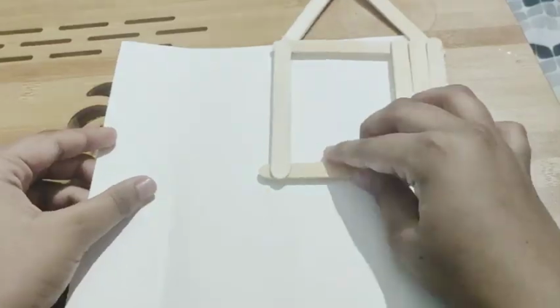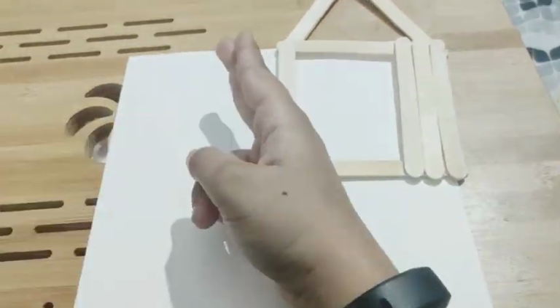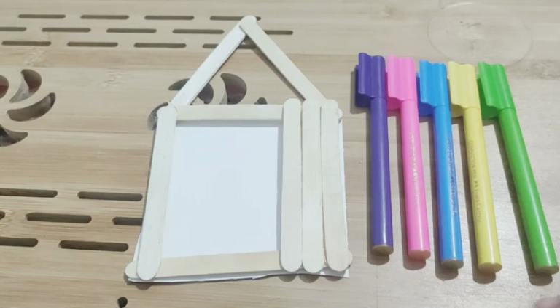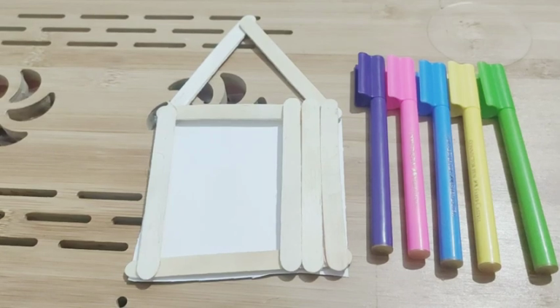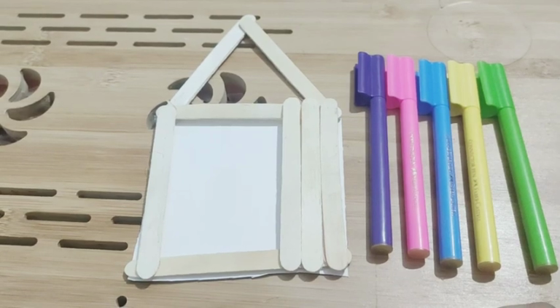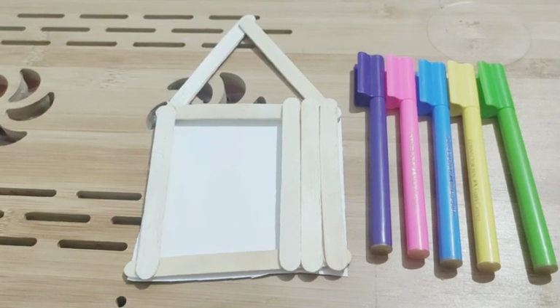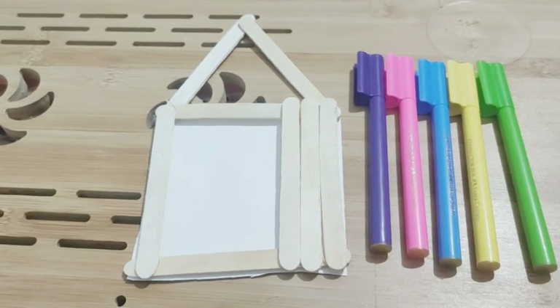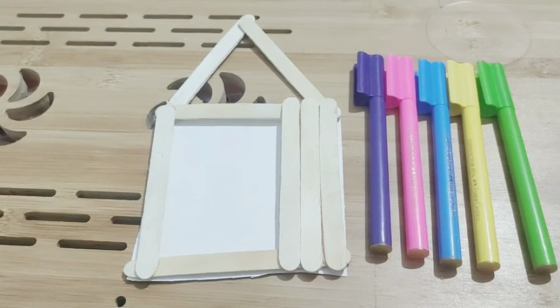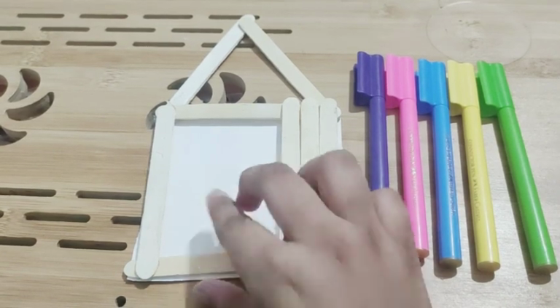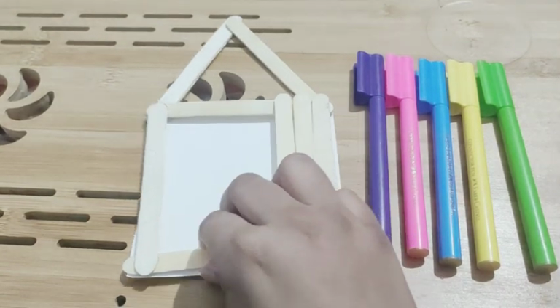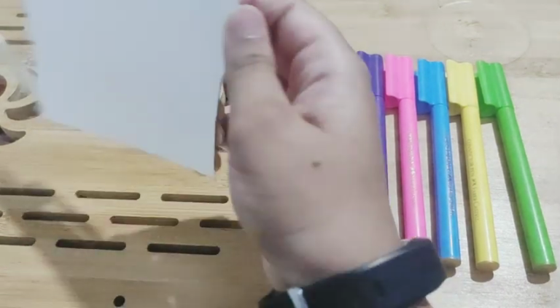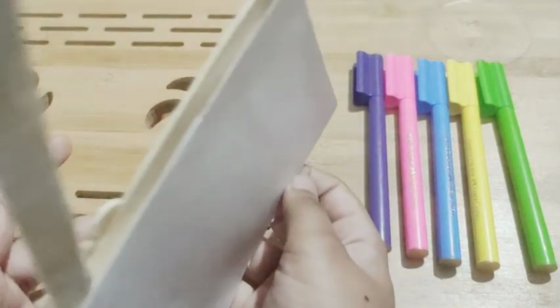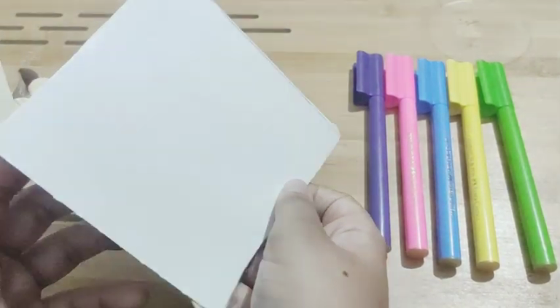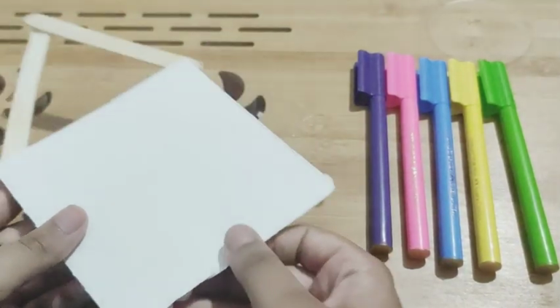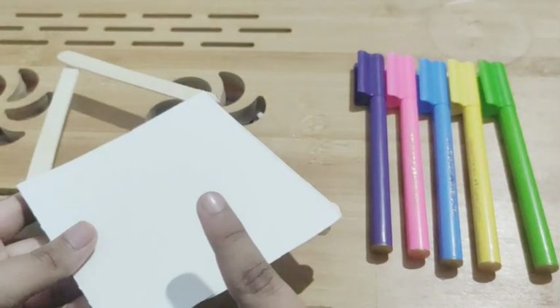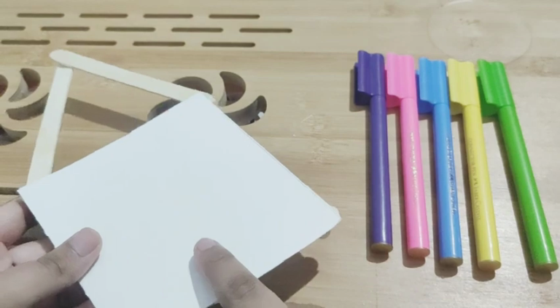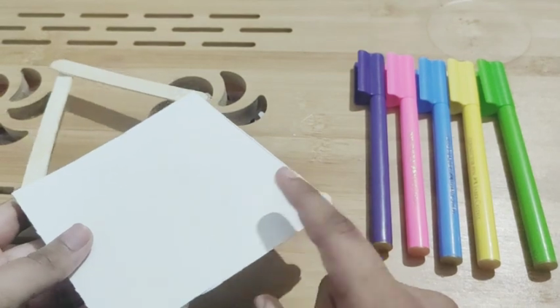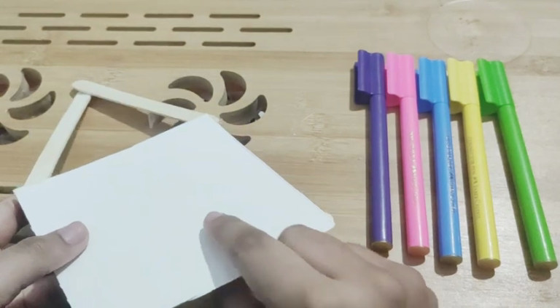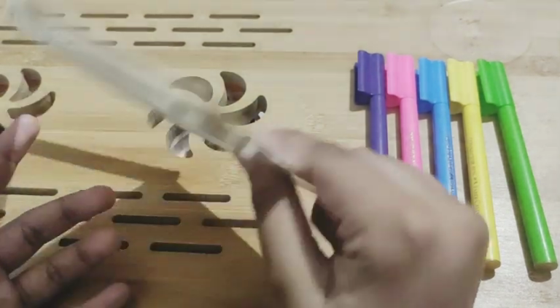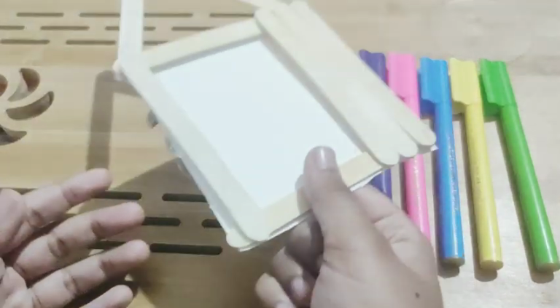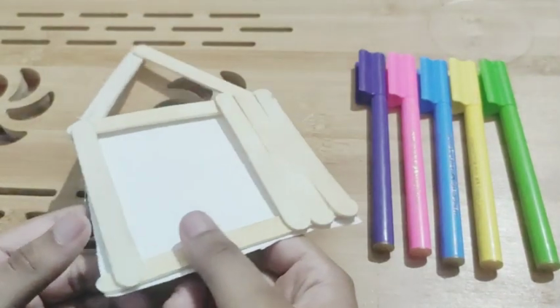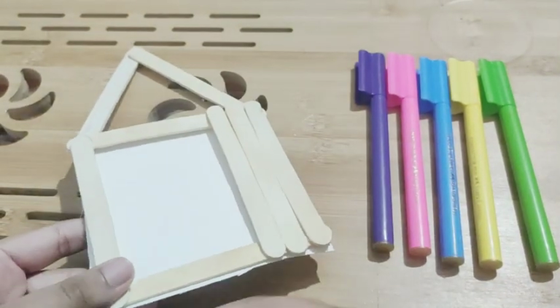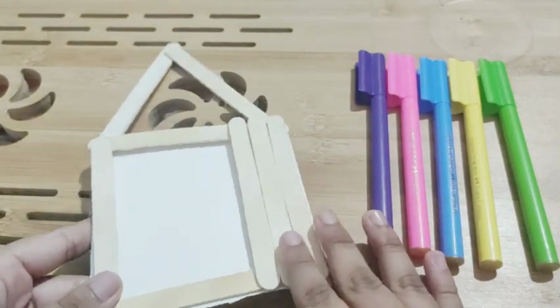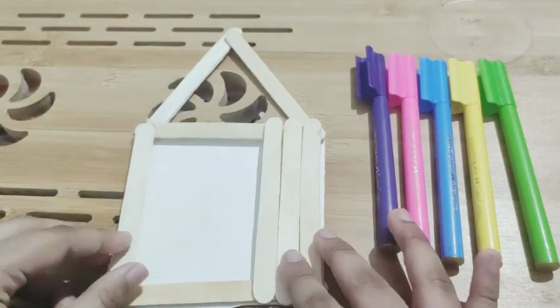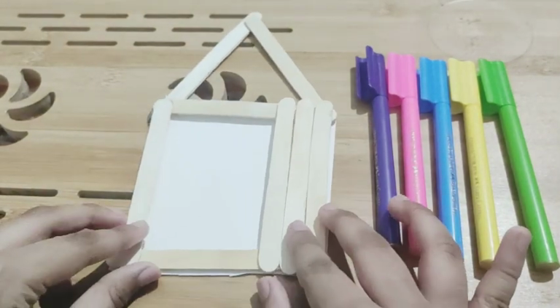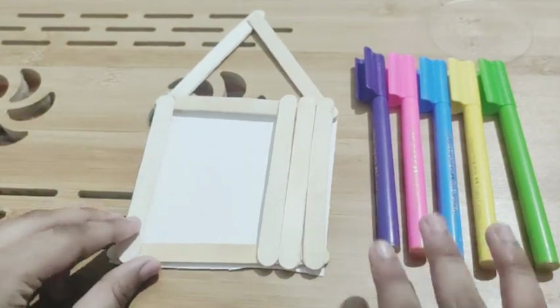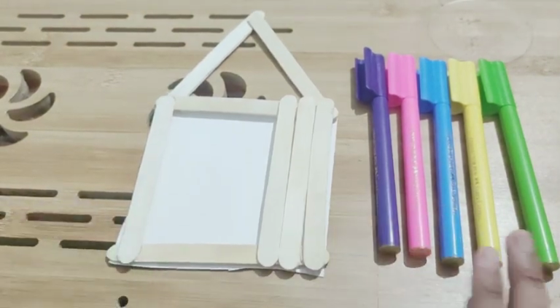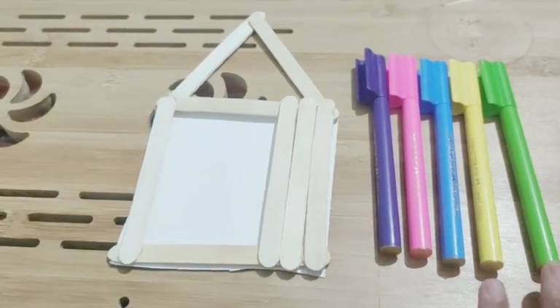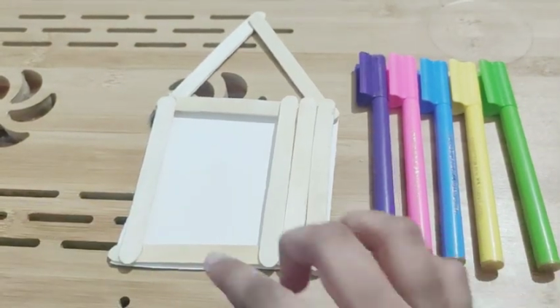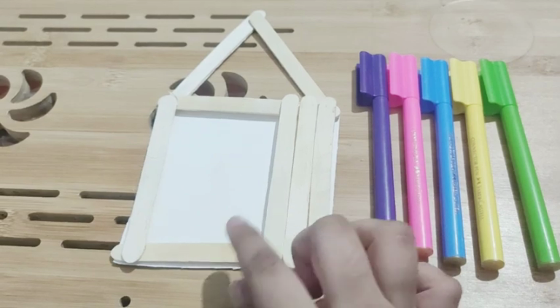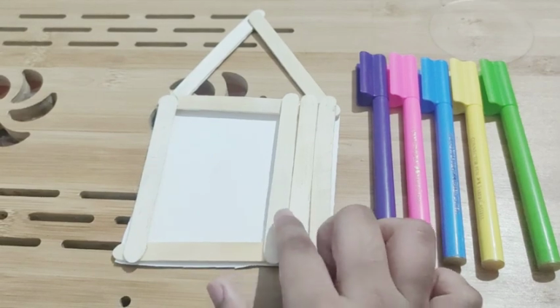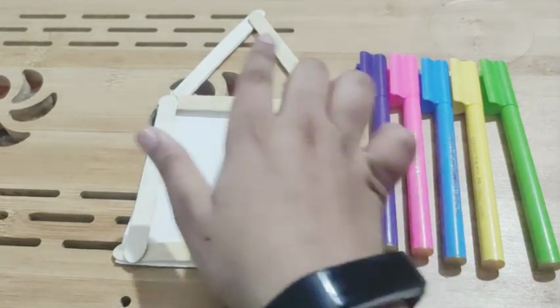And then this is the paper cardboard — I have to cut it. You can see that I have cut it to the size of the photo frame. Now it's time to decorate!